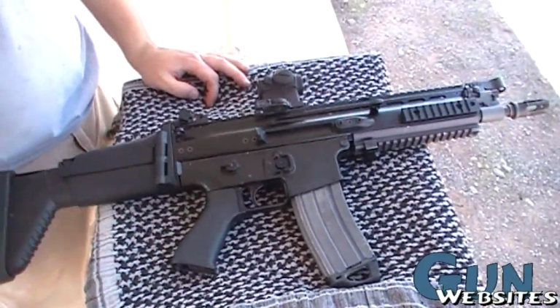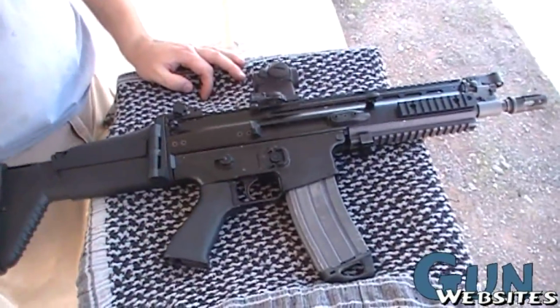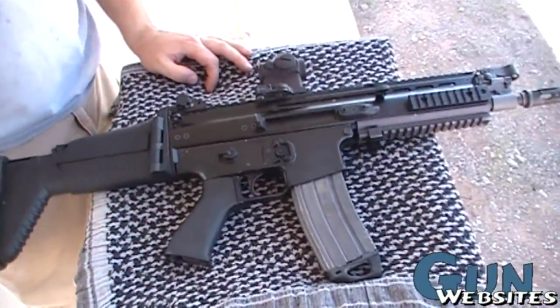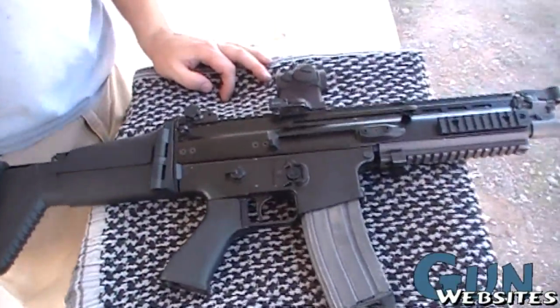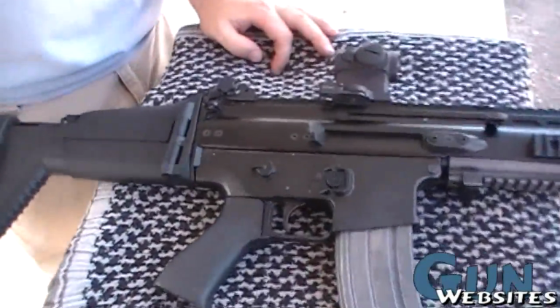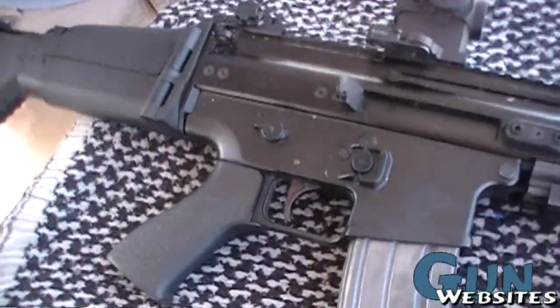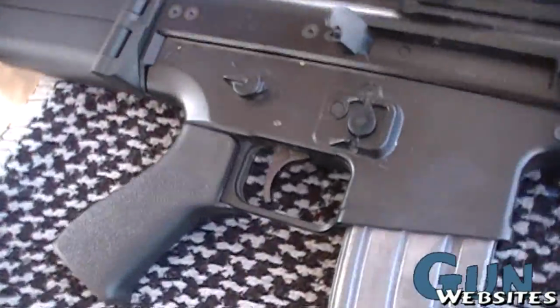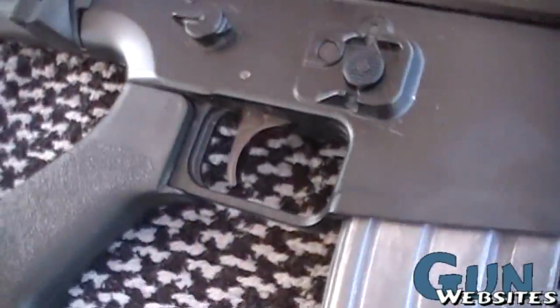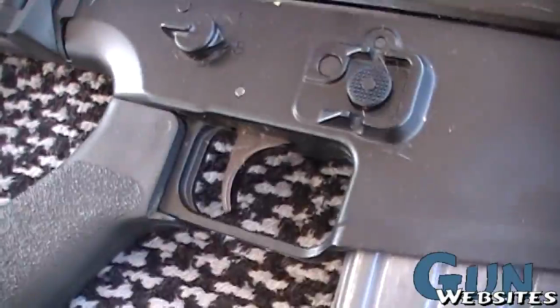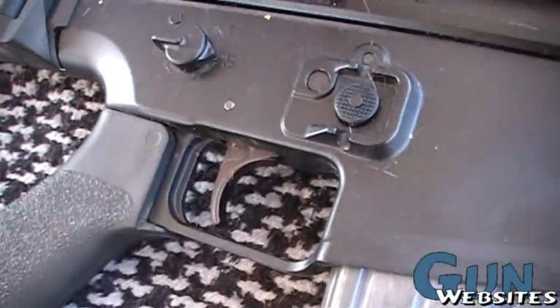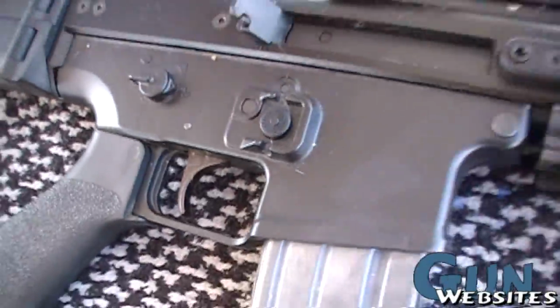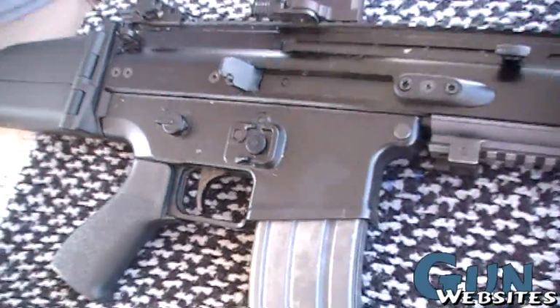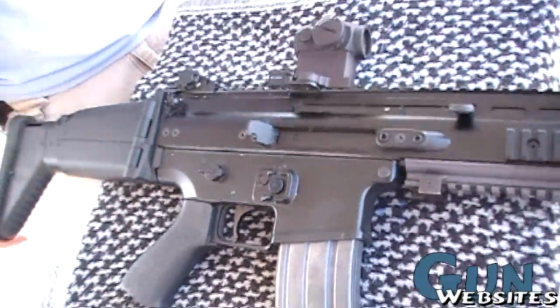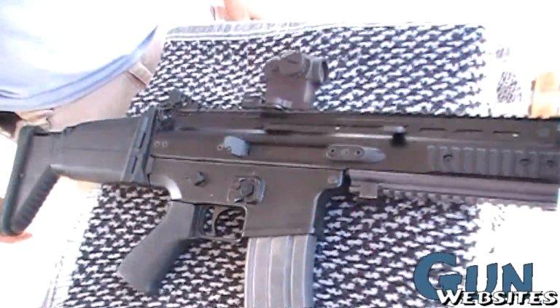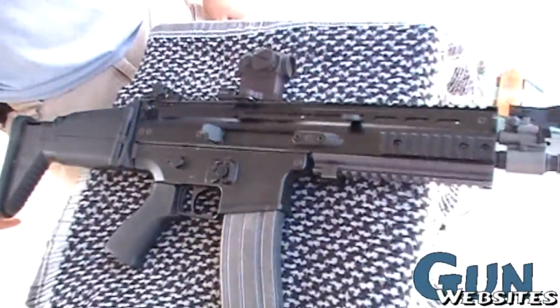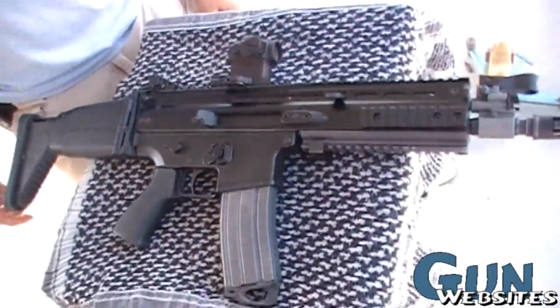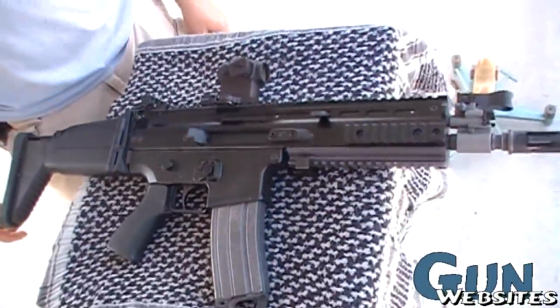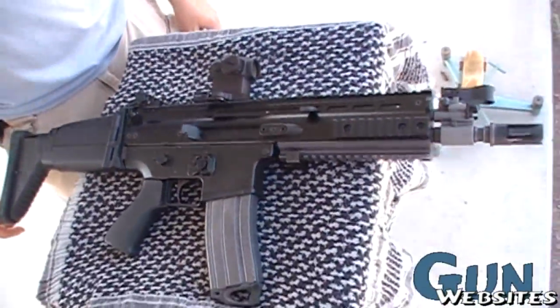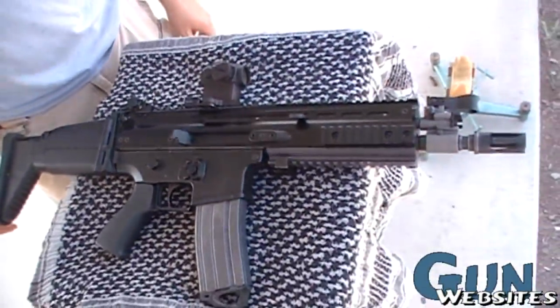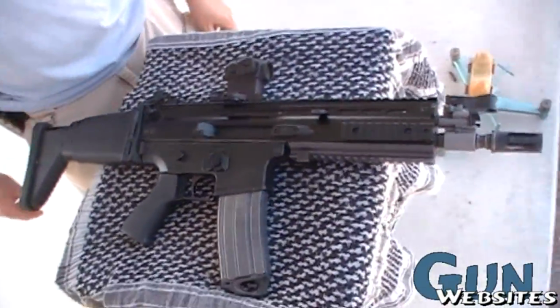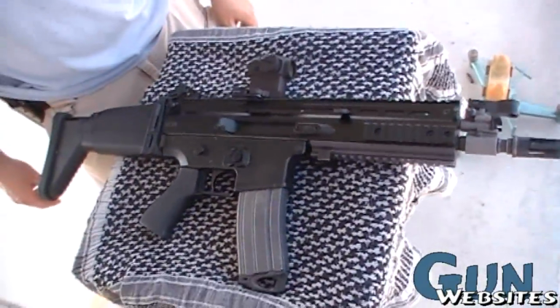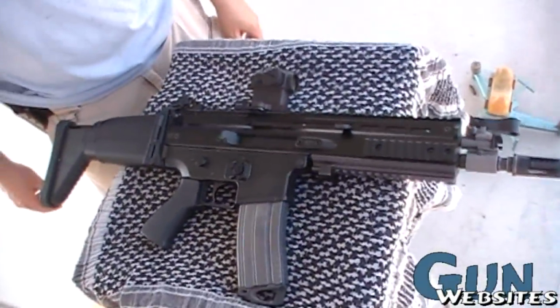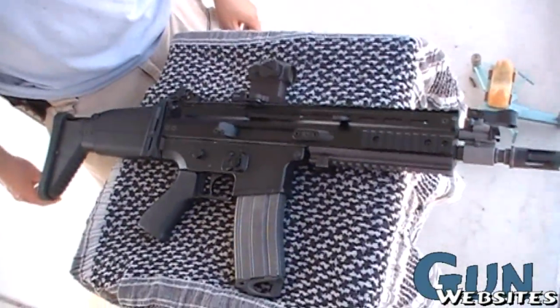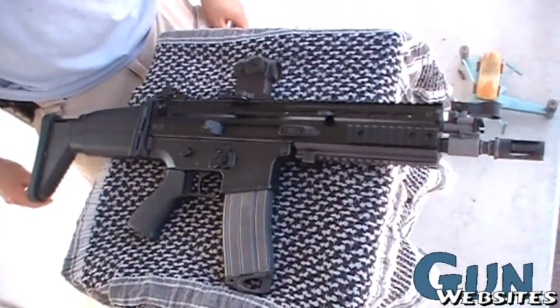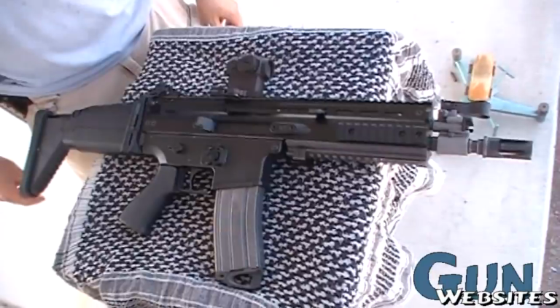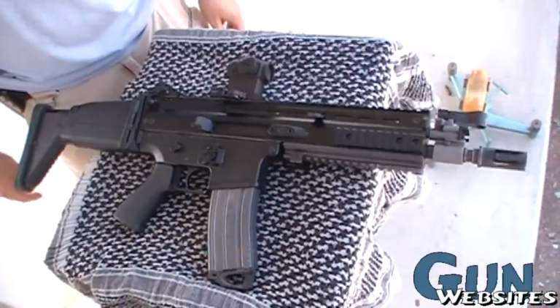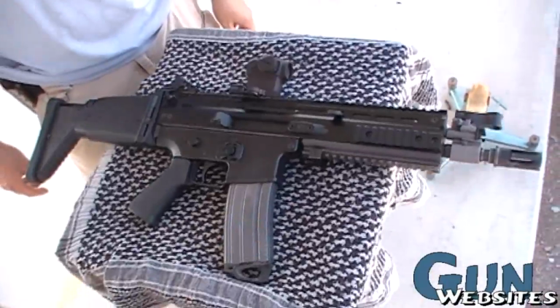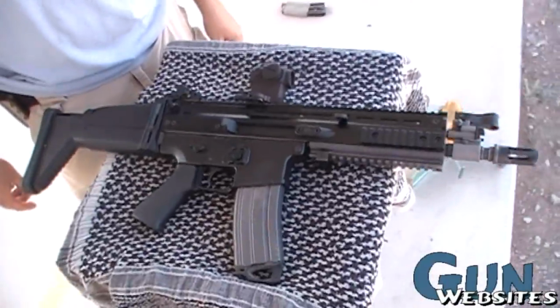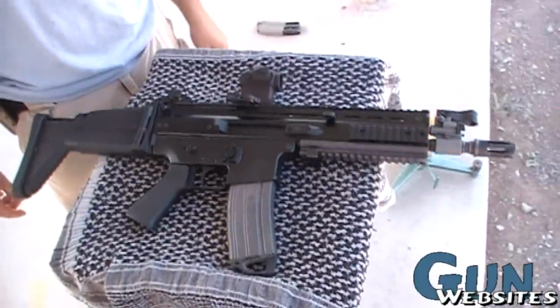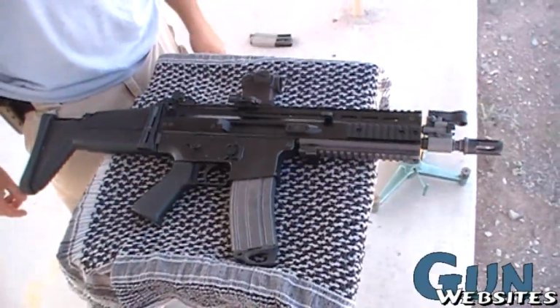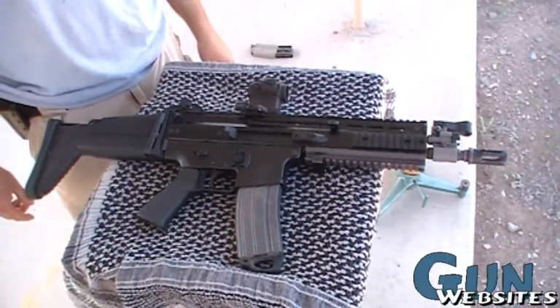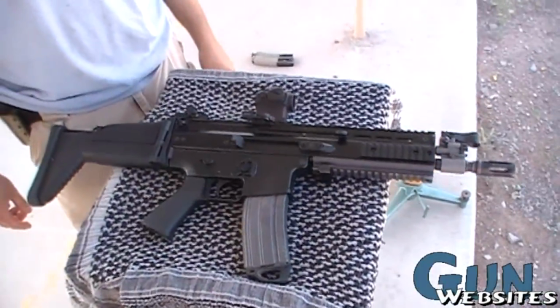Geissele trigger — Super SCAR. Pretty much everybody who shot this has said that trigger is awesome, that trigger is incredible. It feels like the S3G.